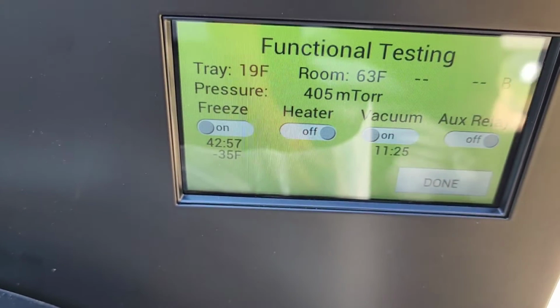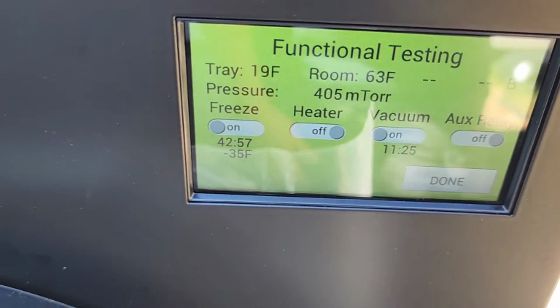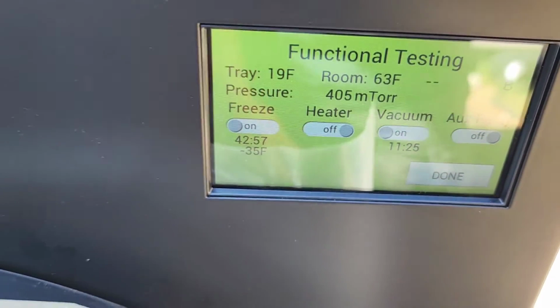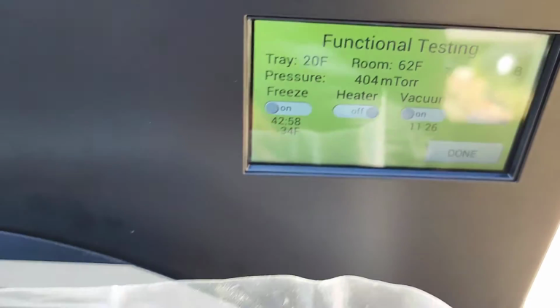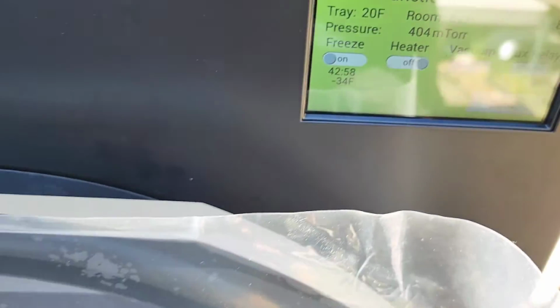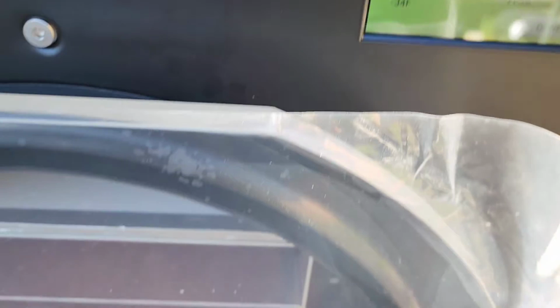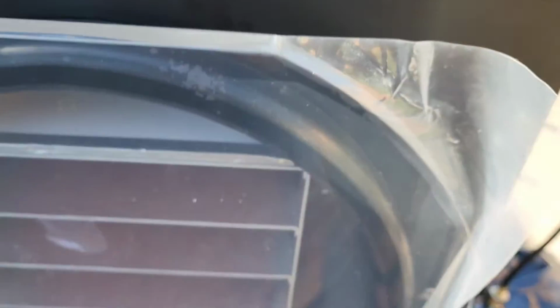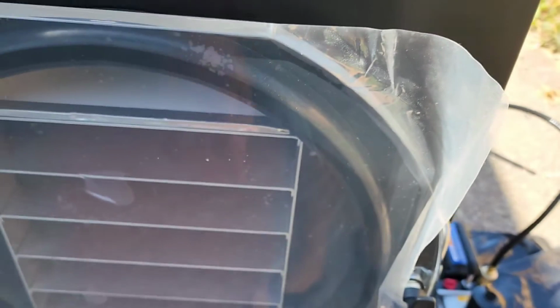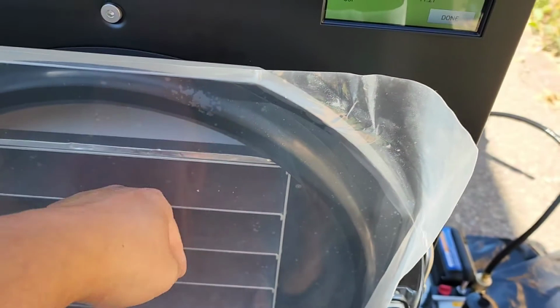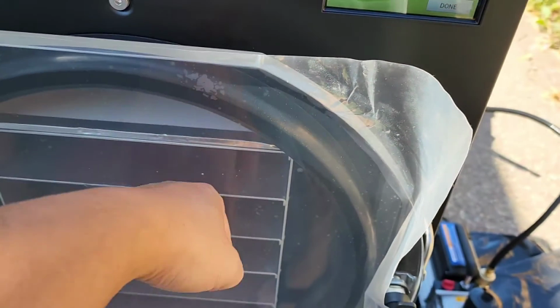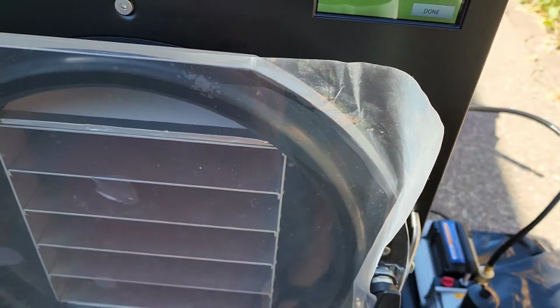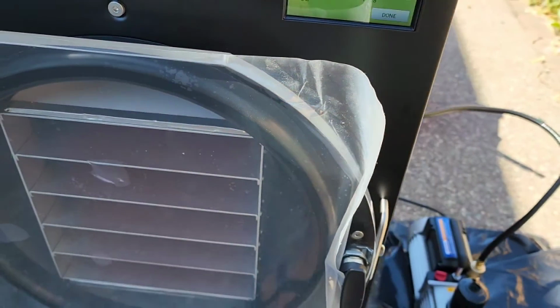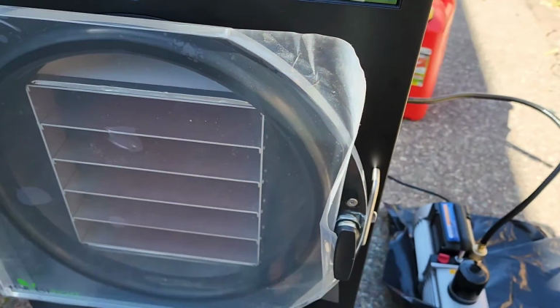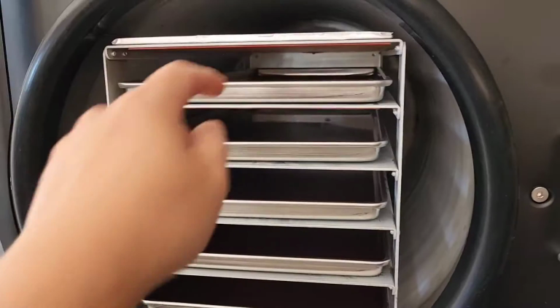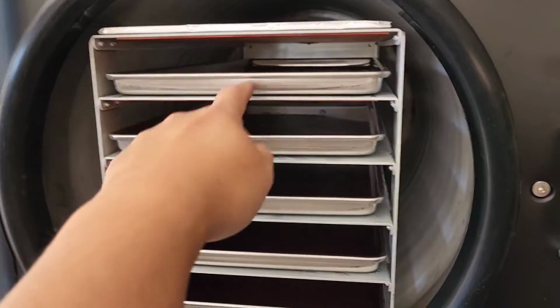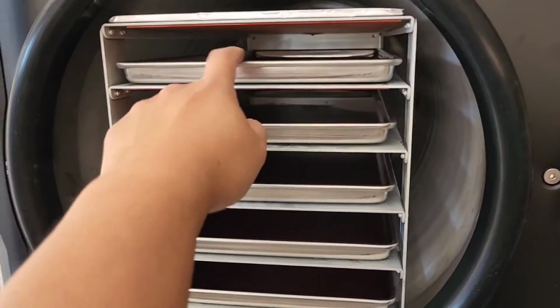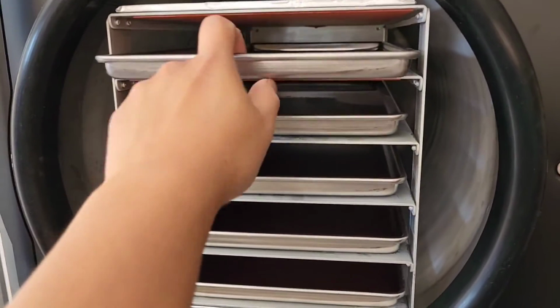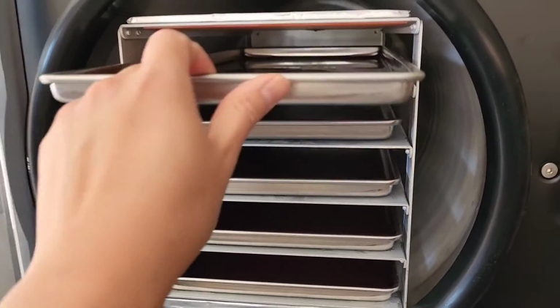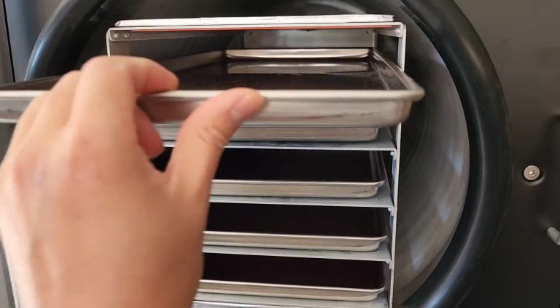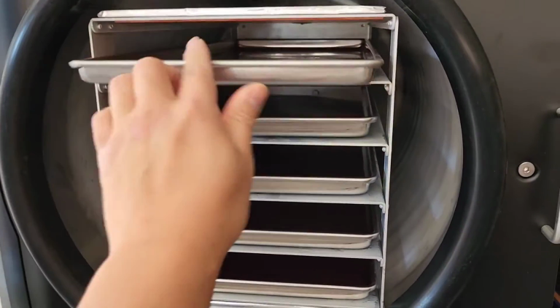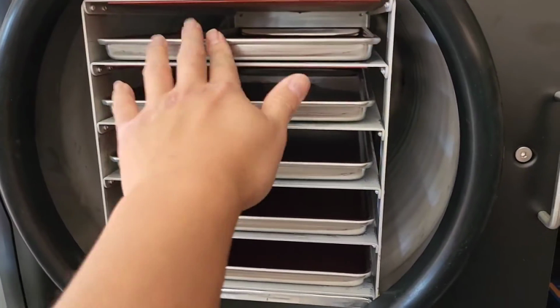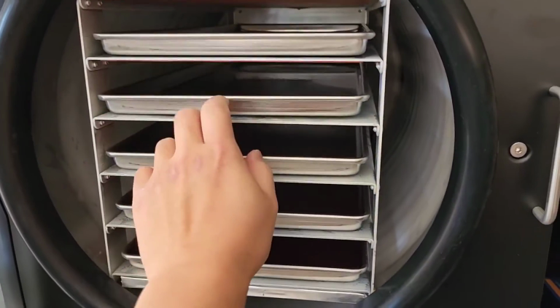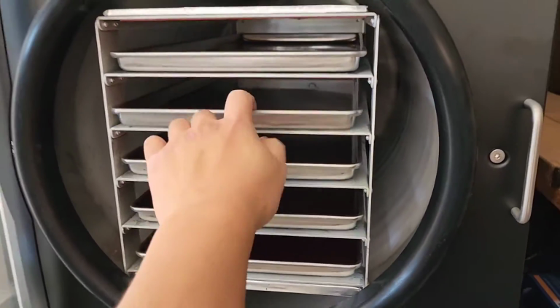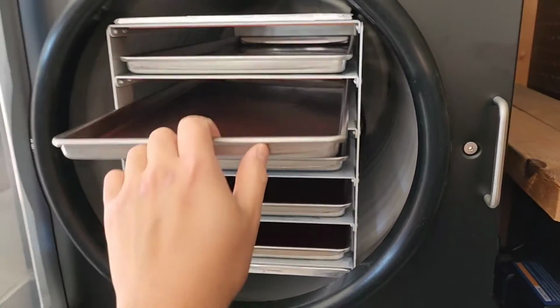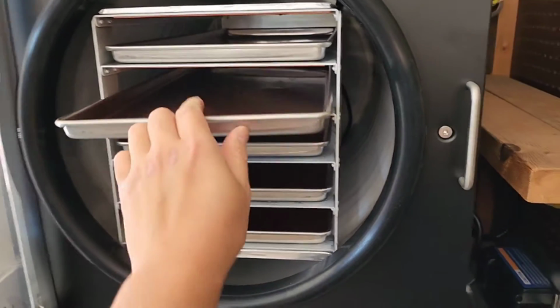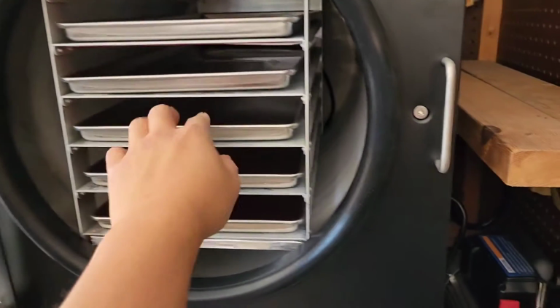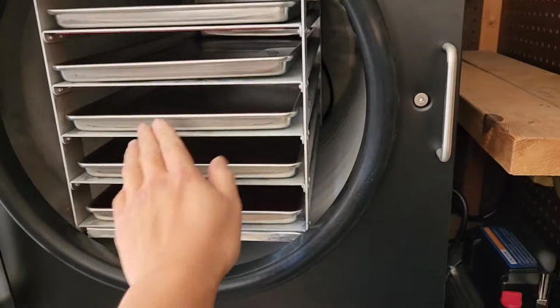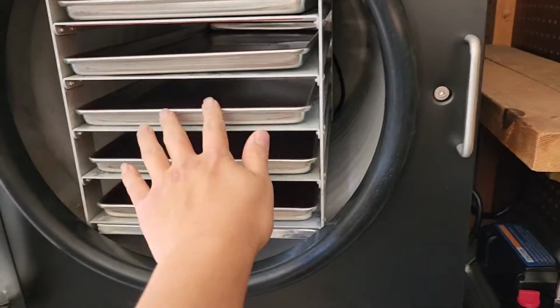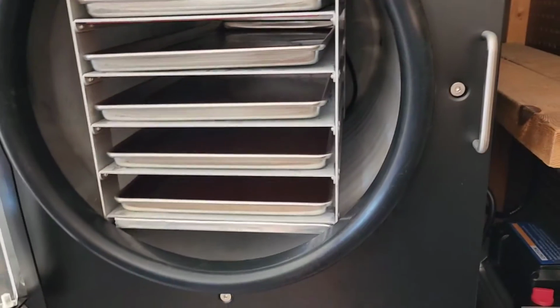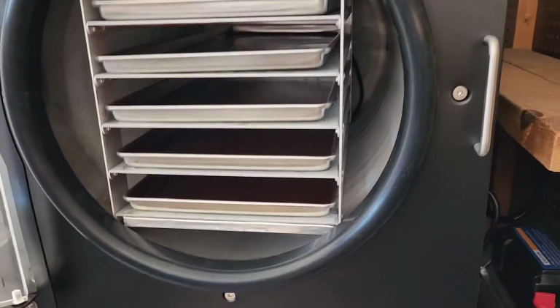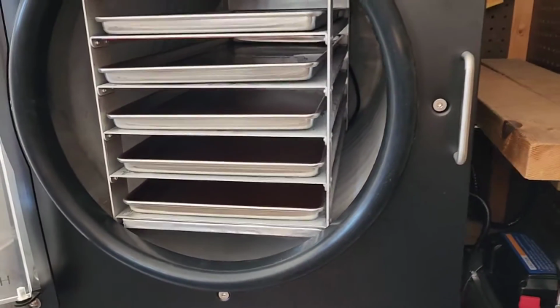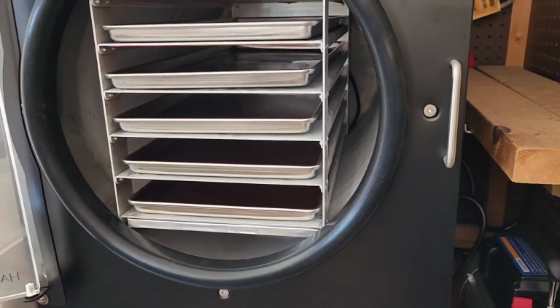34, 35 degrees Fahrenheit. Kyle's gonna start a YouTube channel - we're gonna be freeze drying stuff.